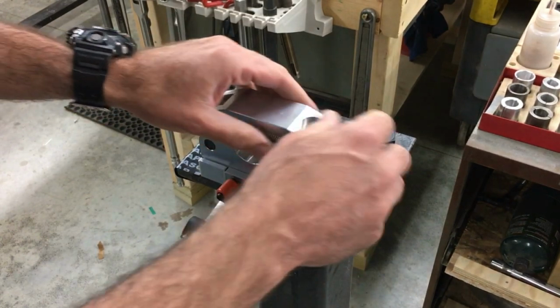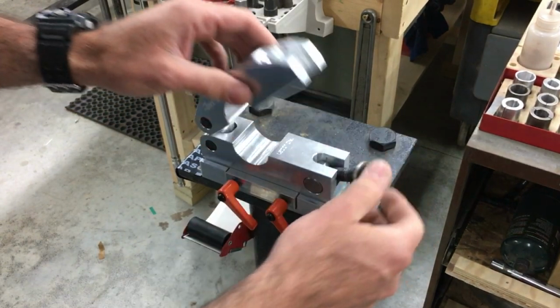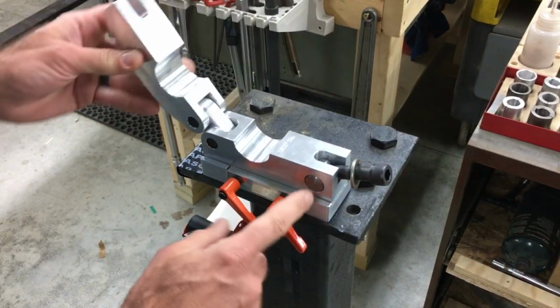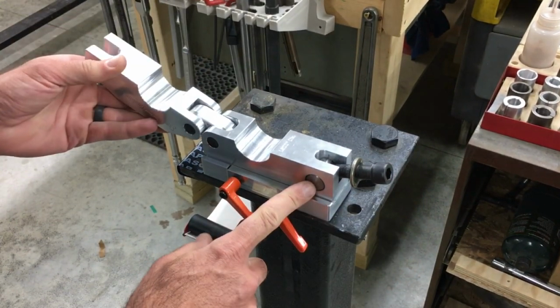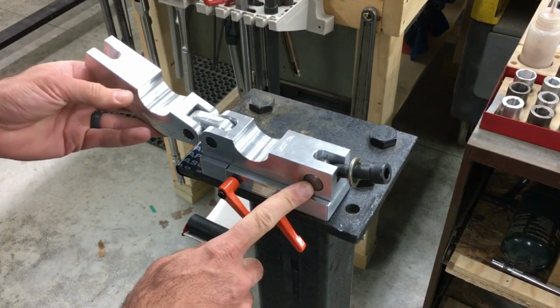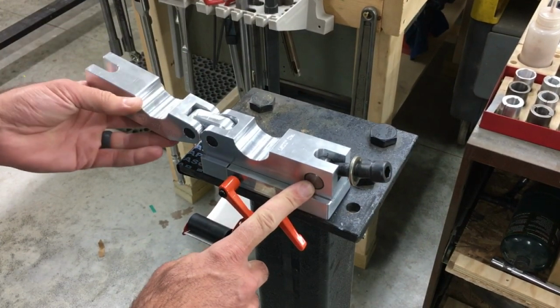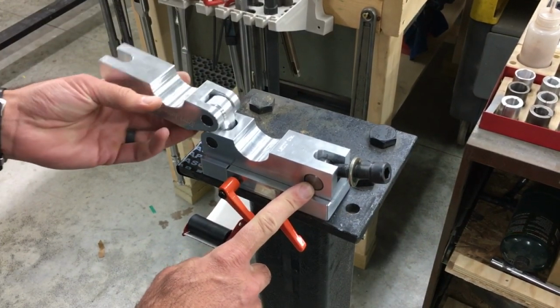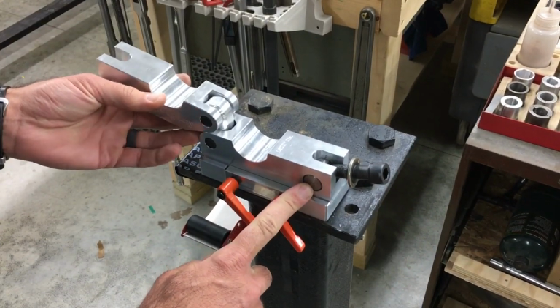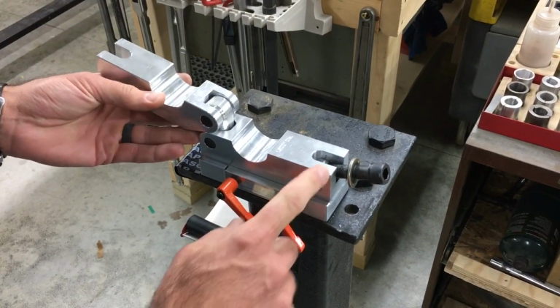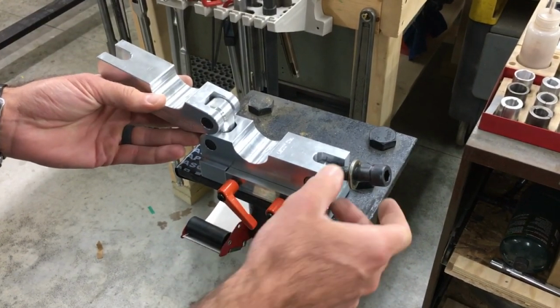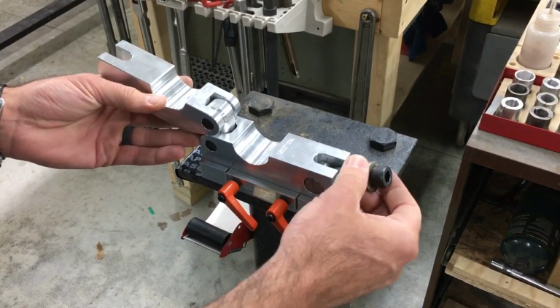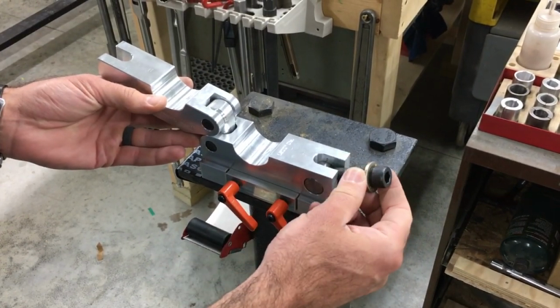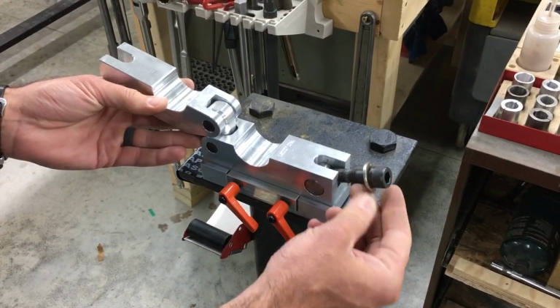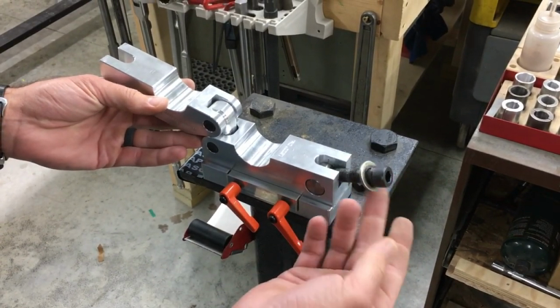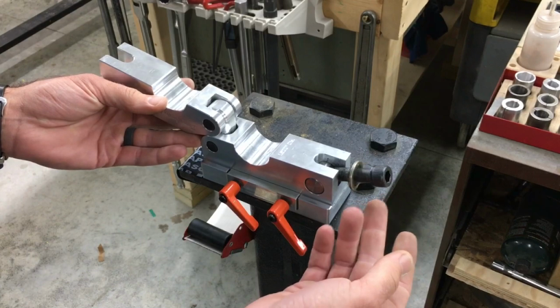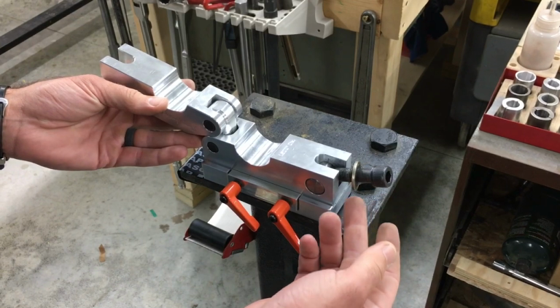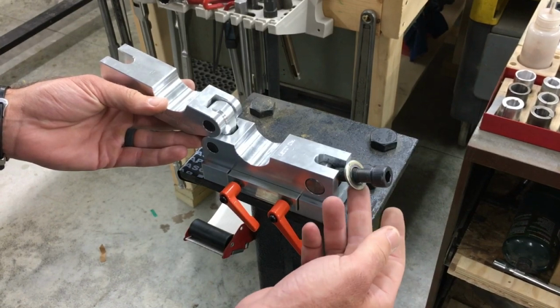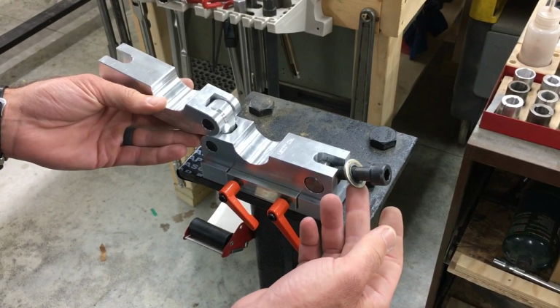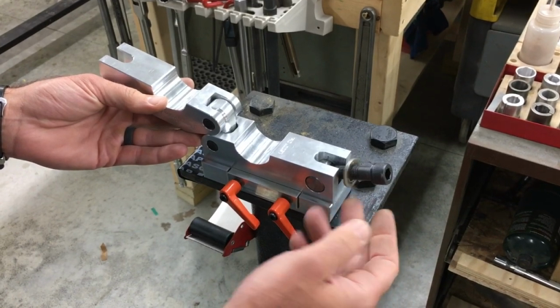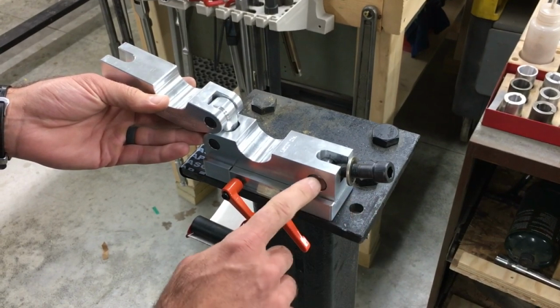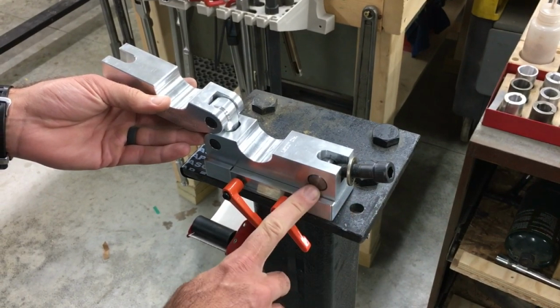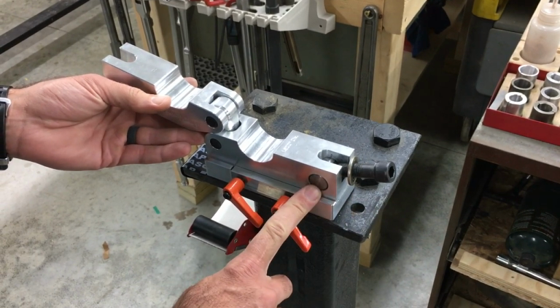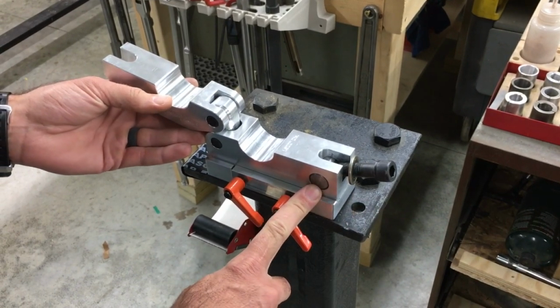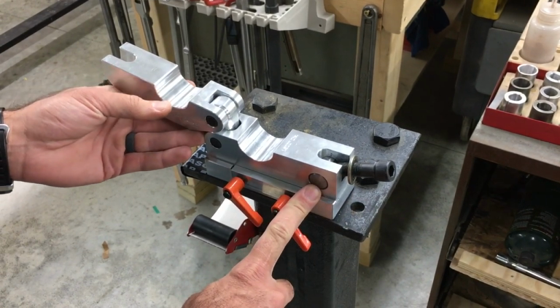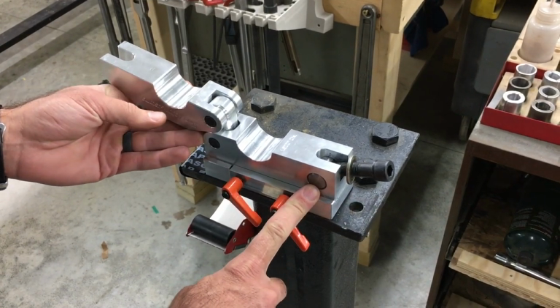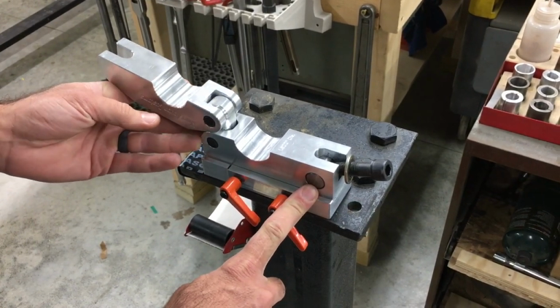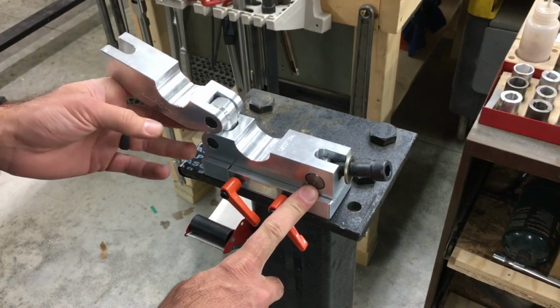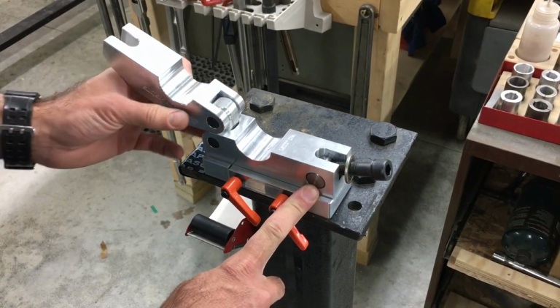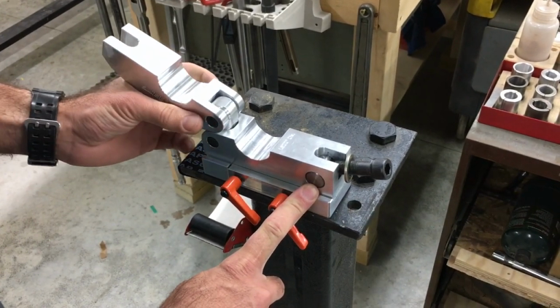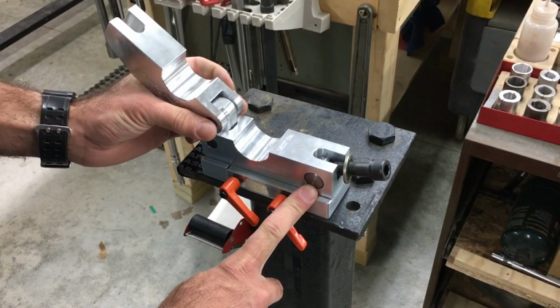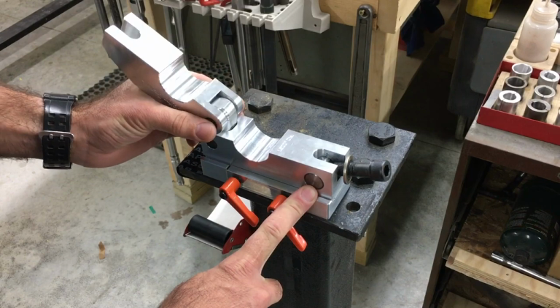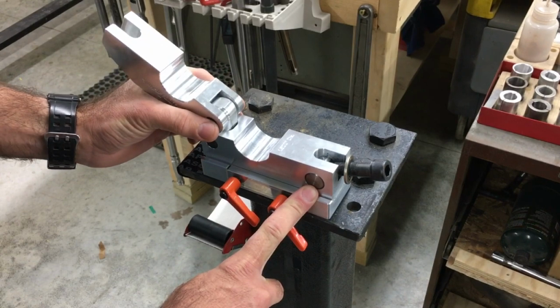We've got our threaded pin right here. It's for a half-twenty cap head screw. It's going to be made out of hardened 4140, so you won't have to worry about galling.